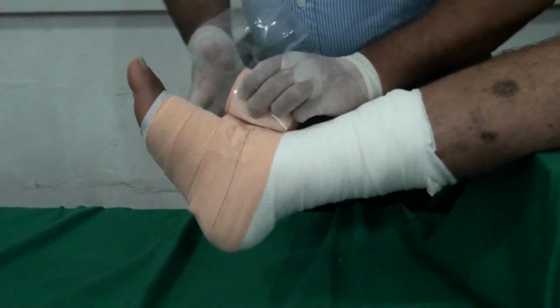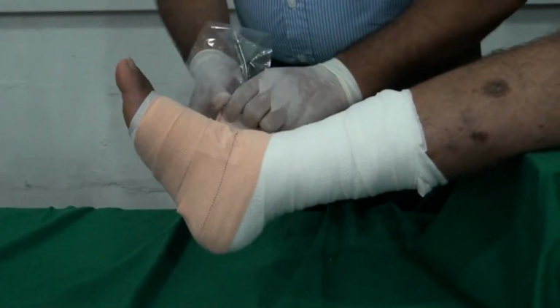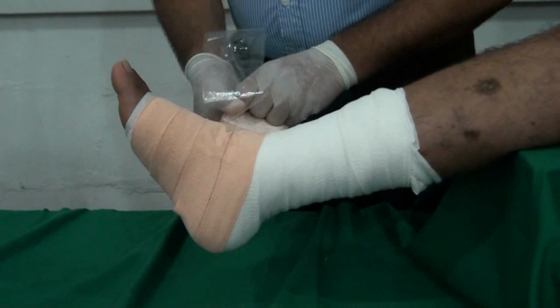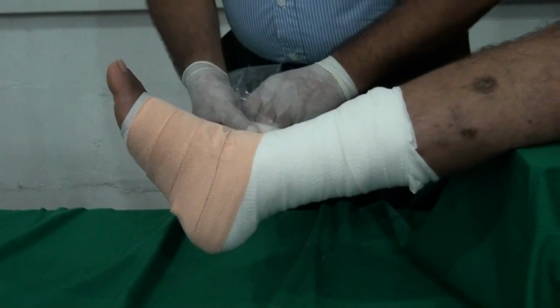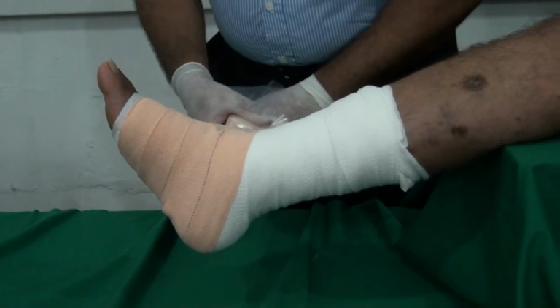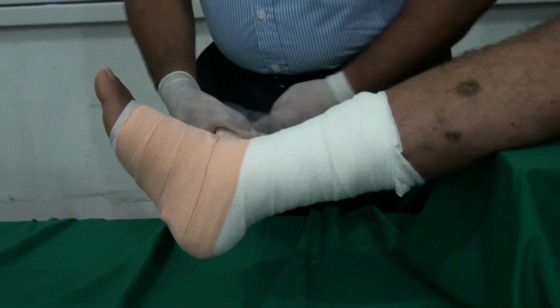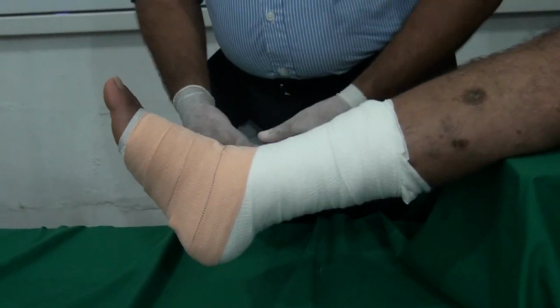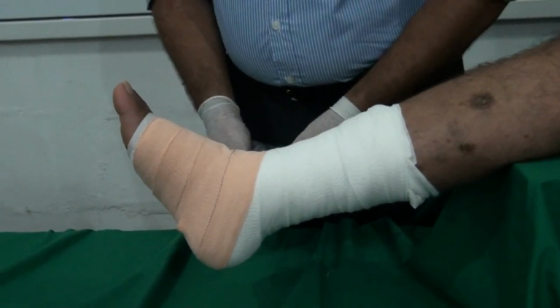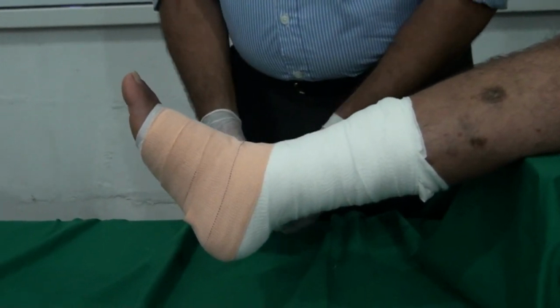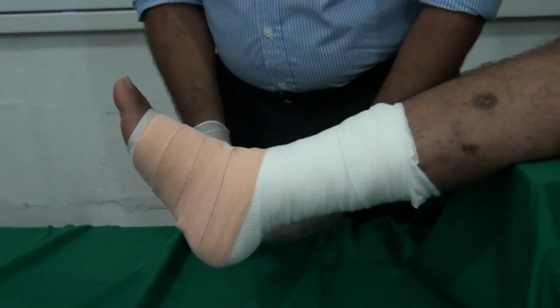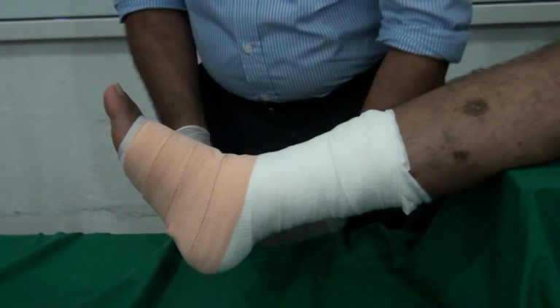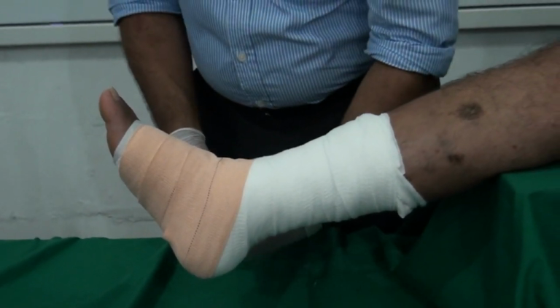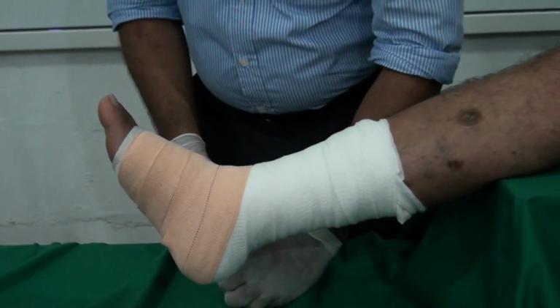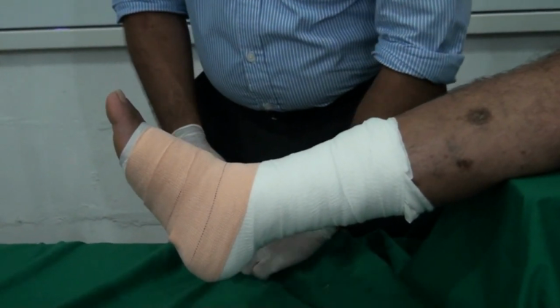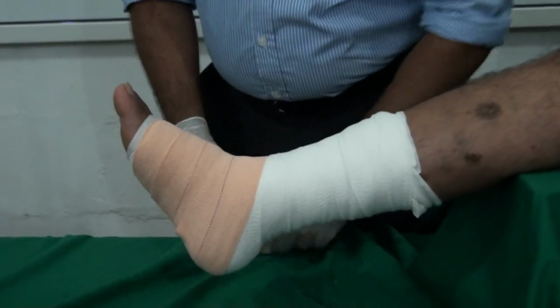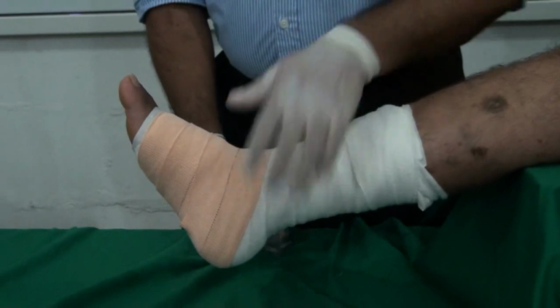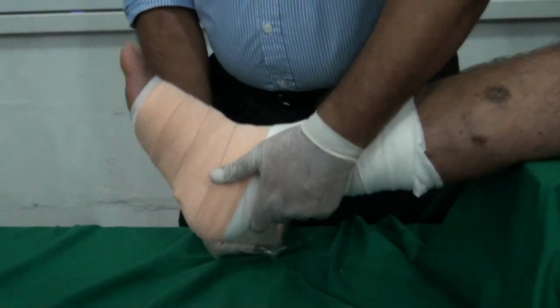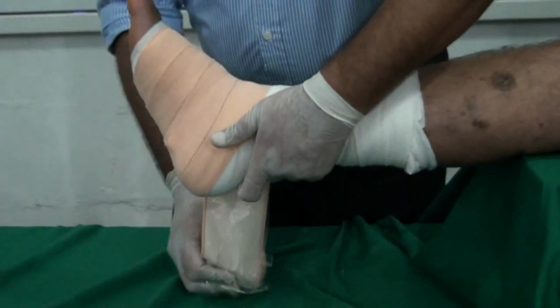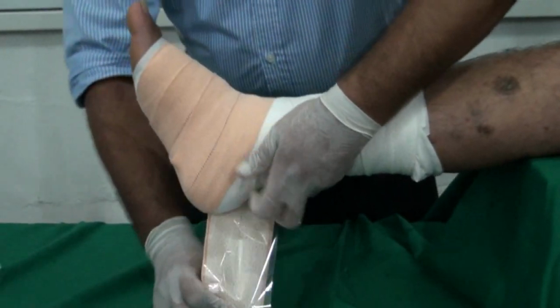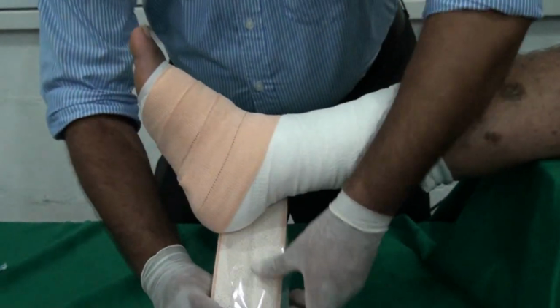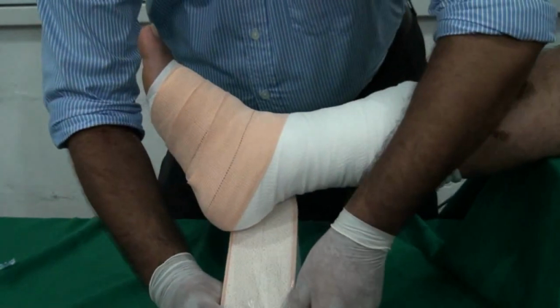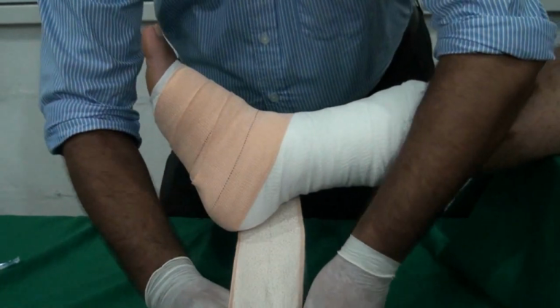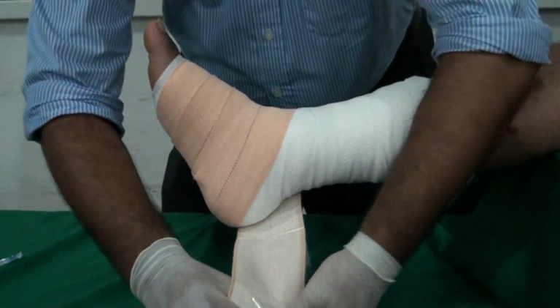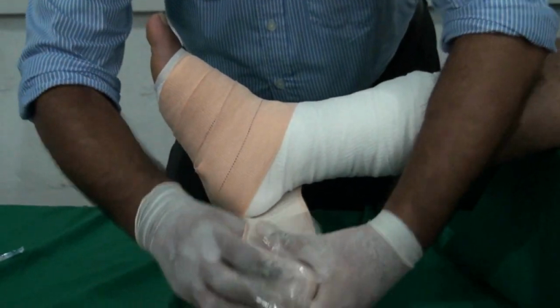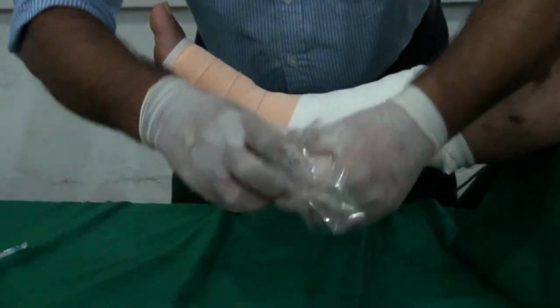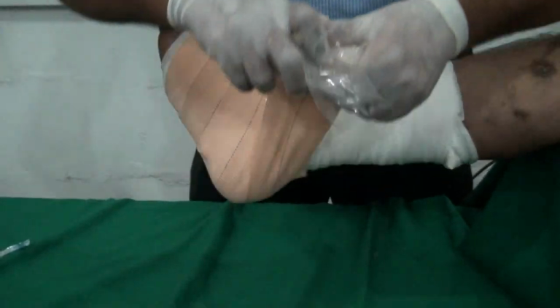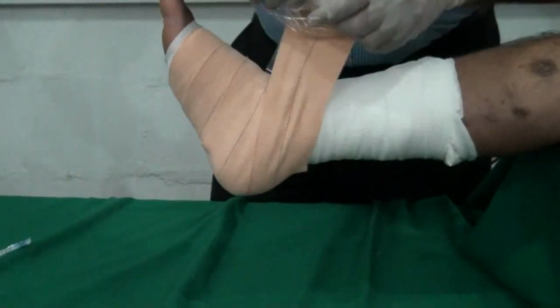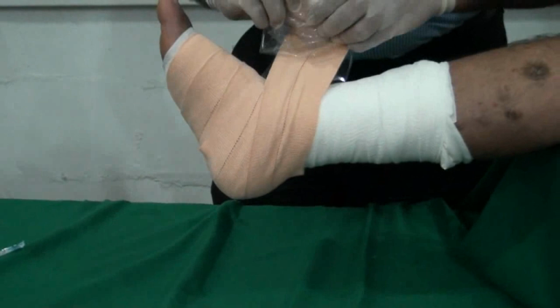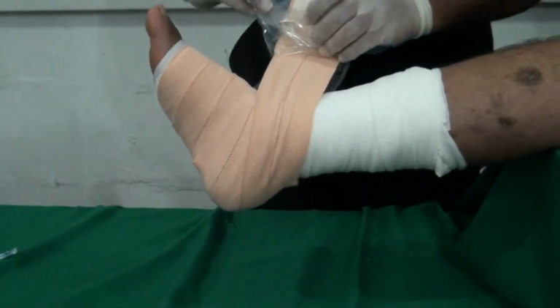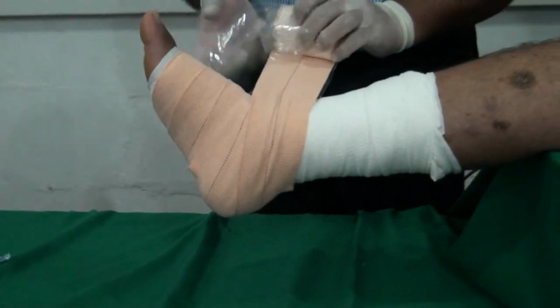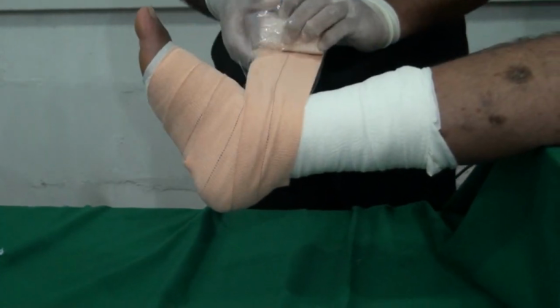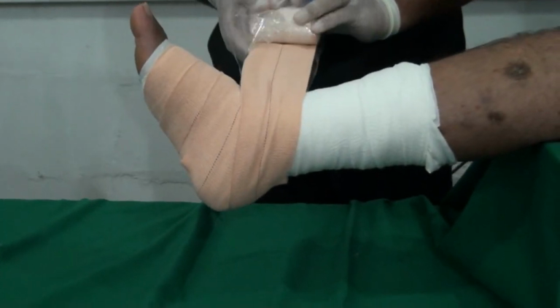We can keep this dressing on for about two weeks, unless there is a lot of exudate in the wound.